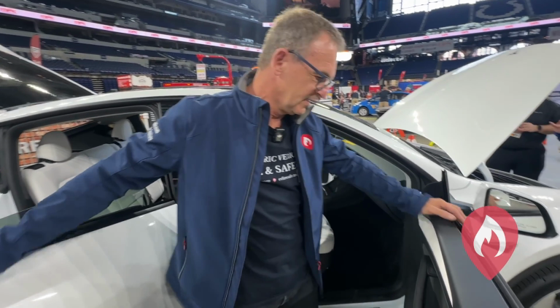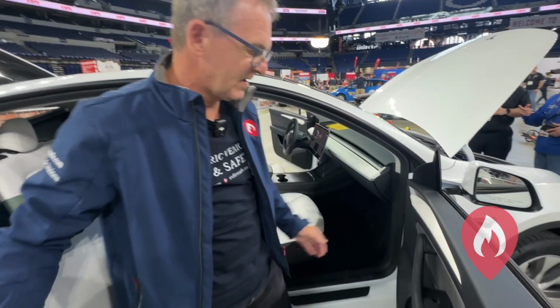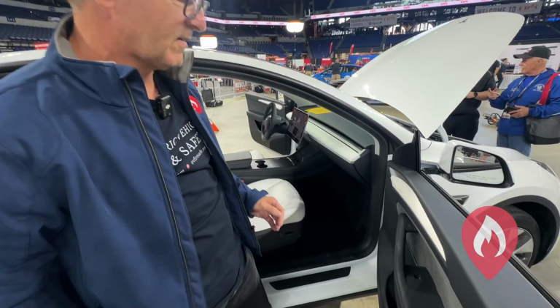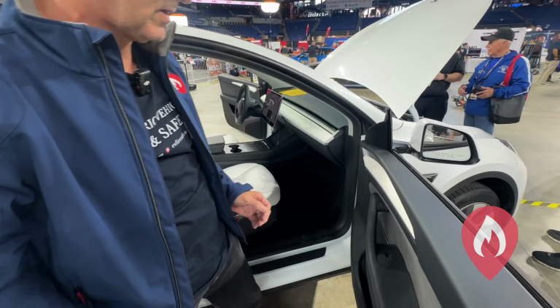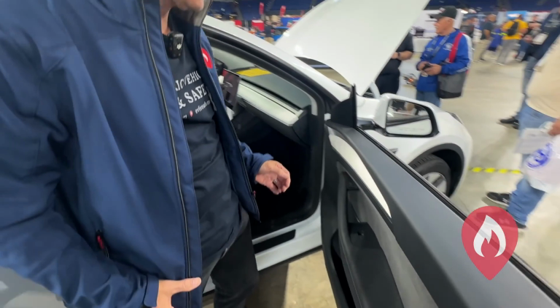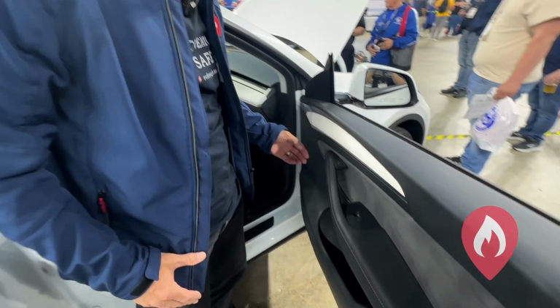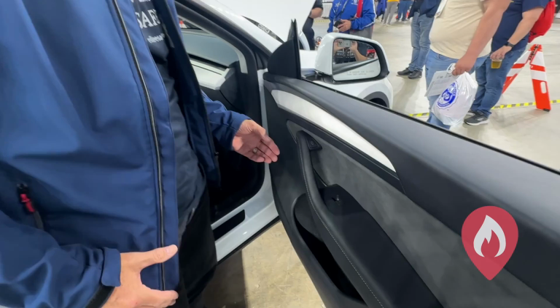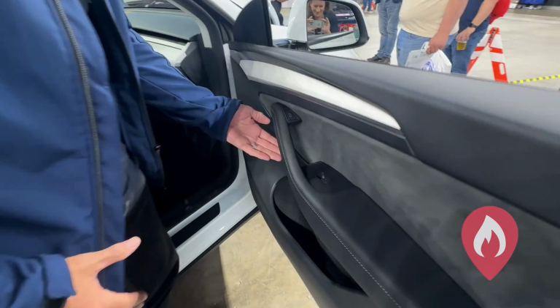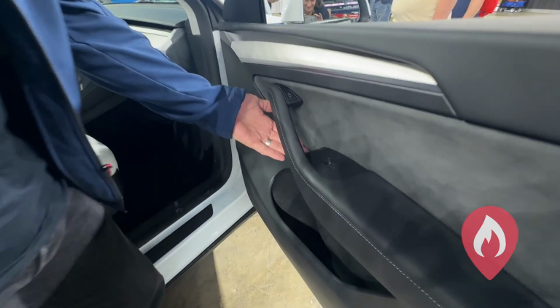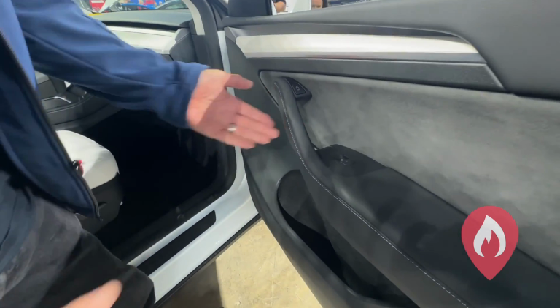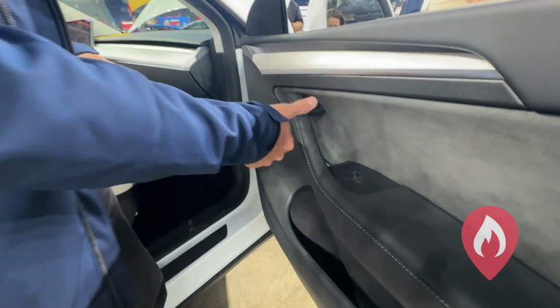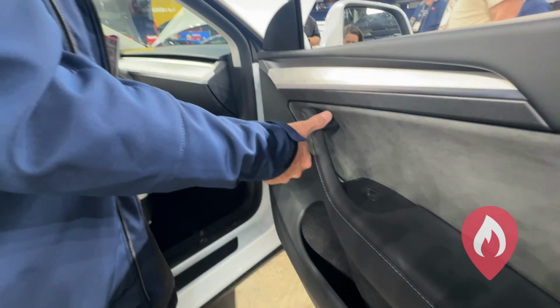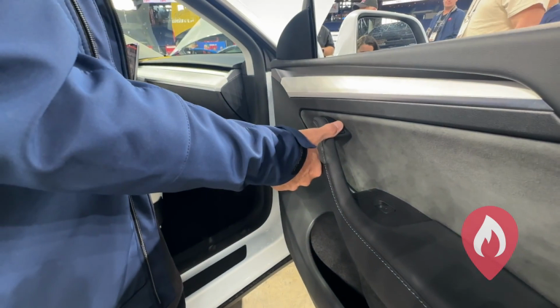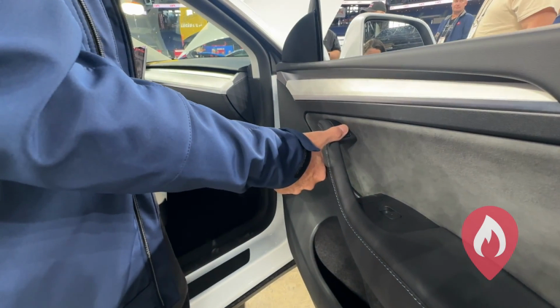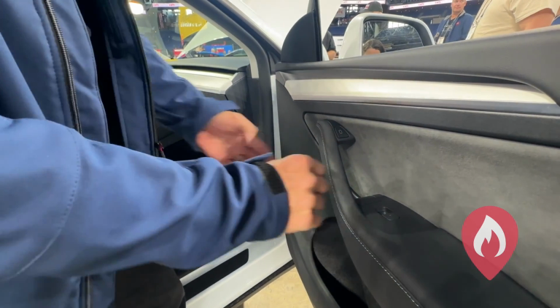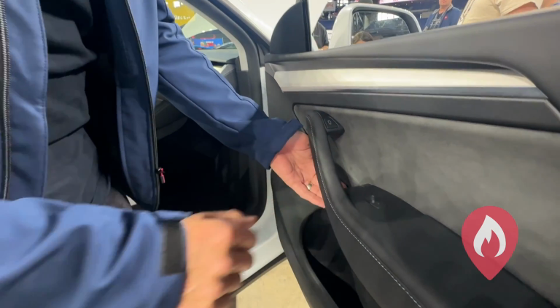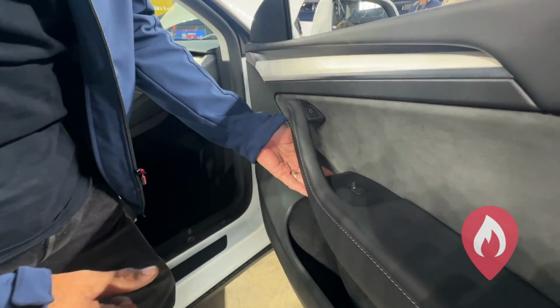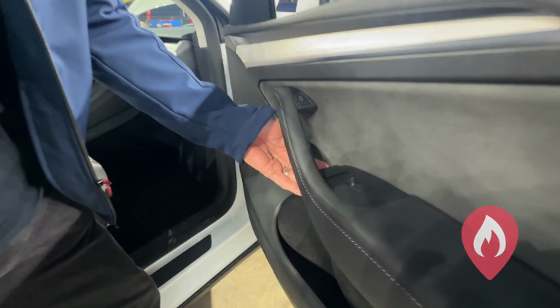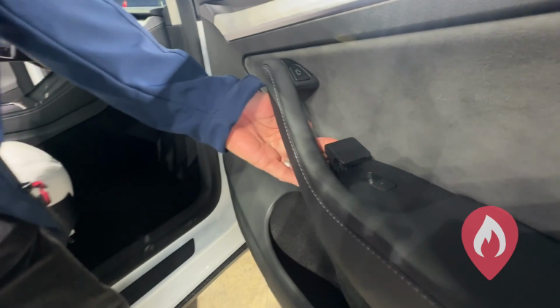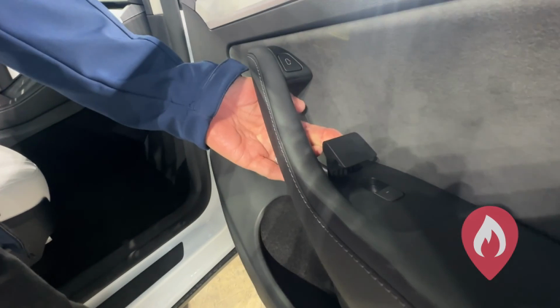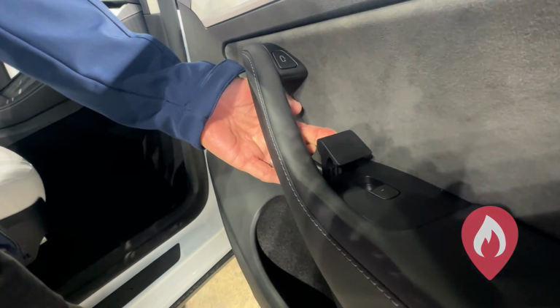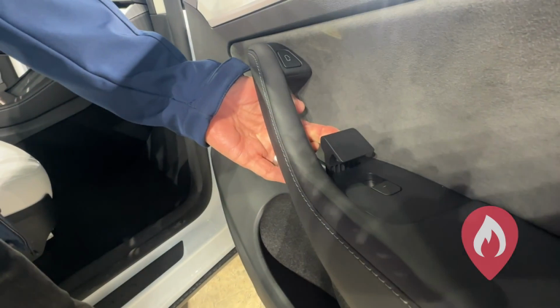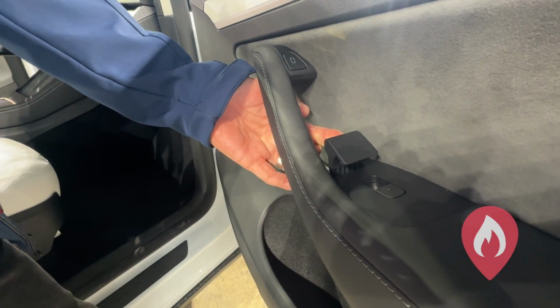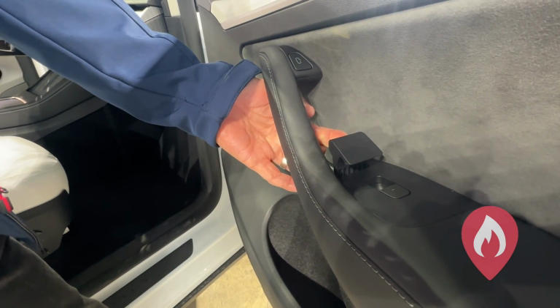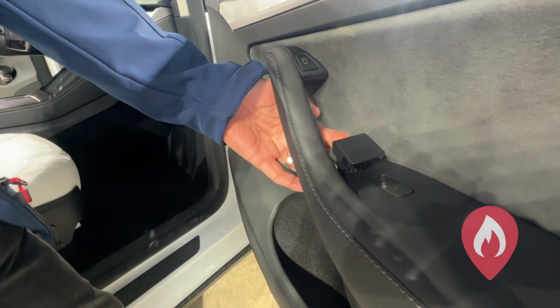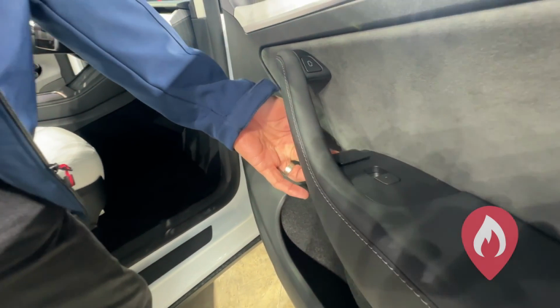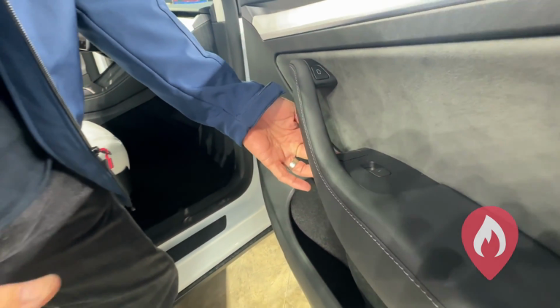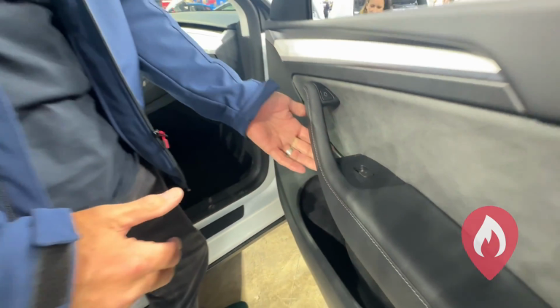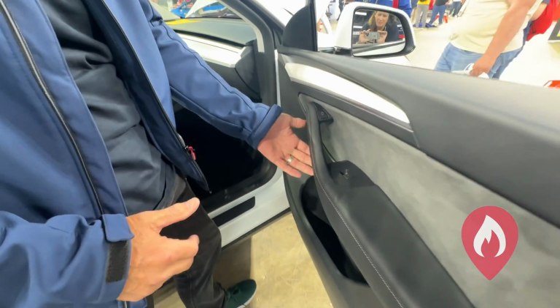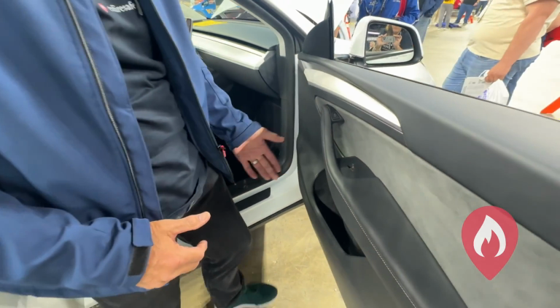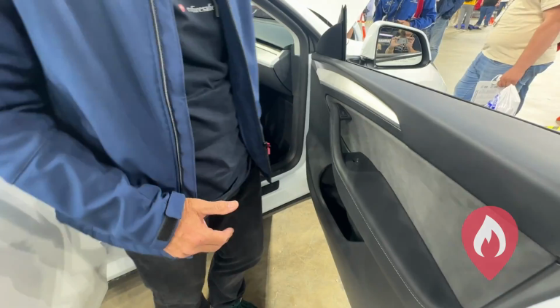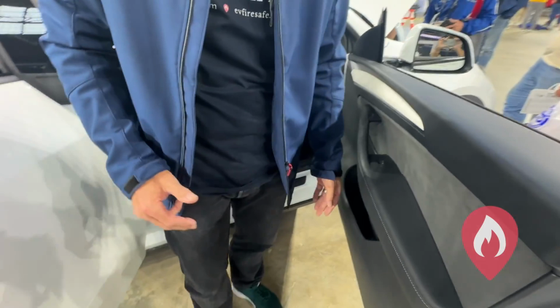If our camera person comes around to have a close look at the door, this is the 12-volt door release. Here is our manual door release on the front door — it's required on both the driver and passenger doors.